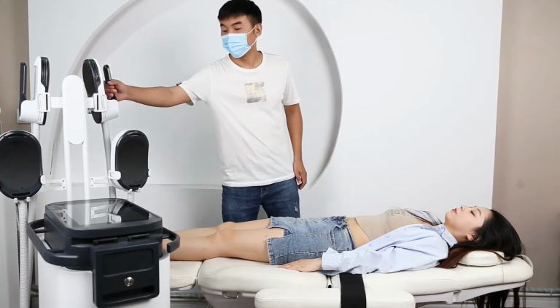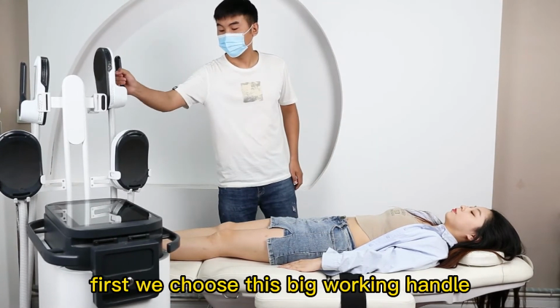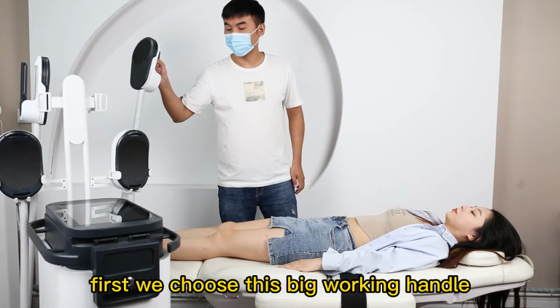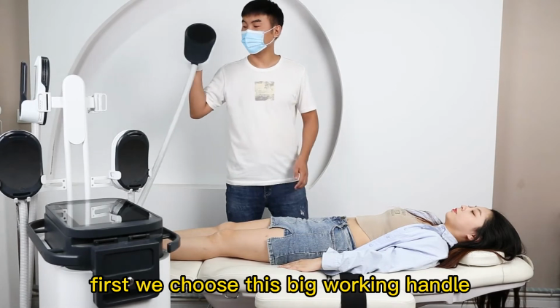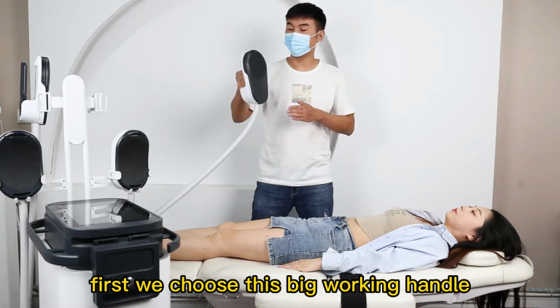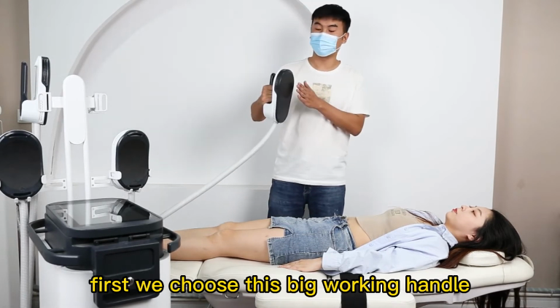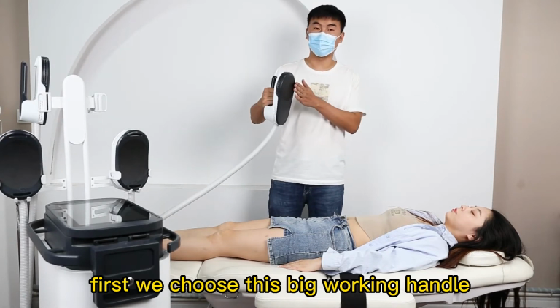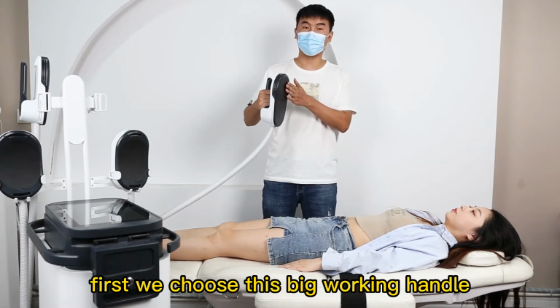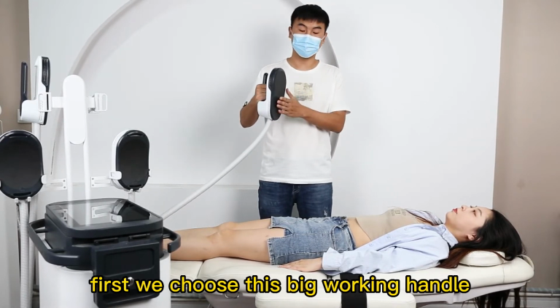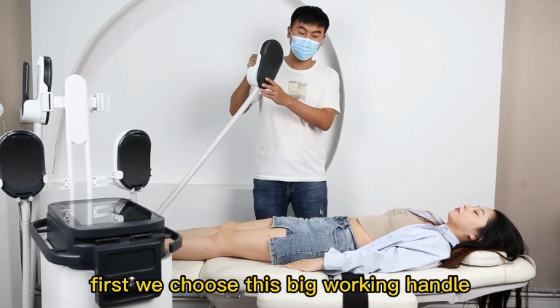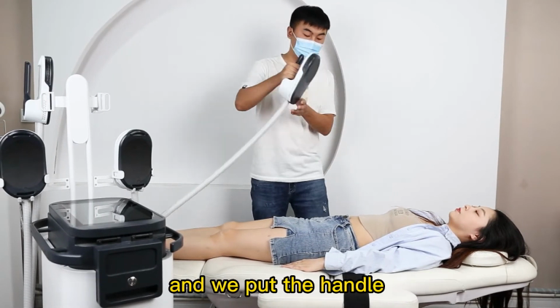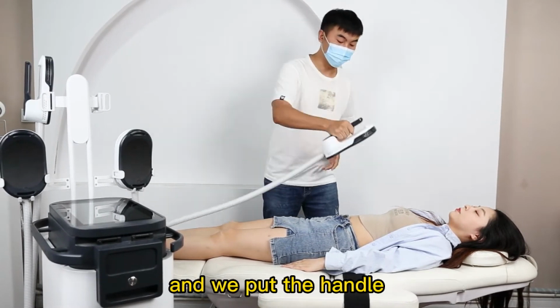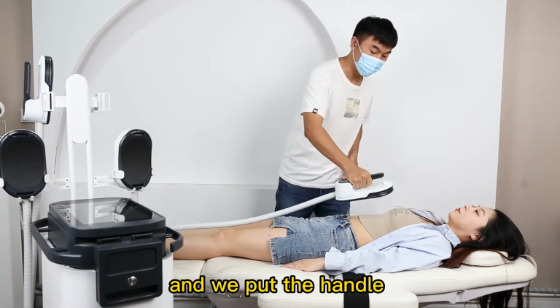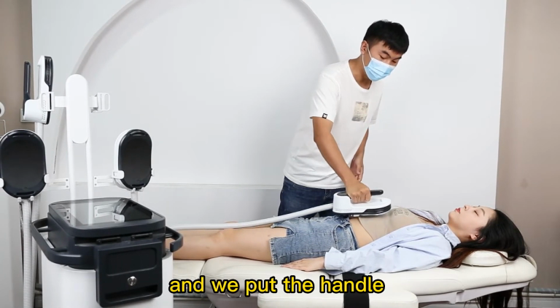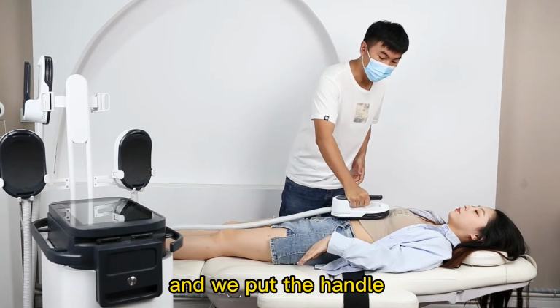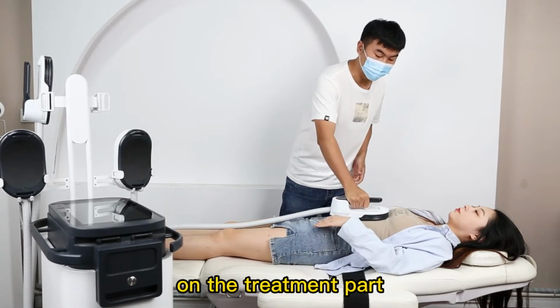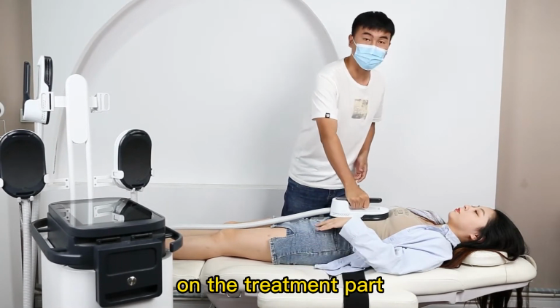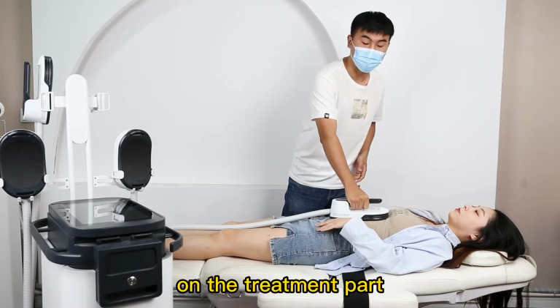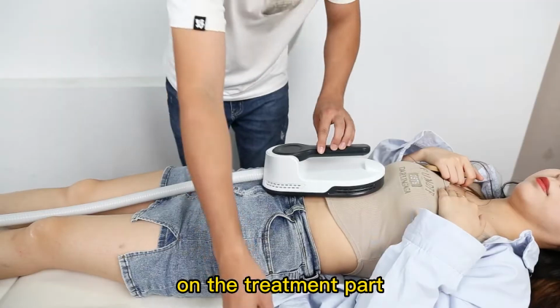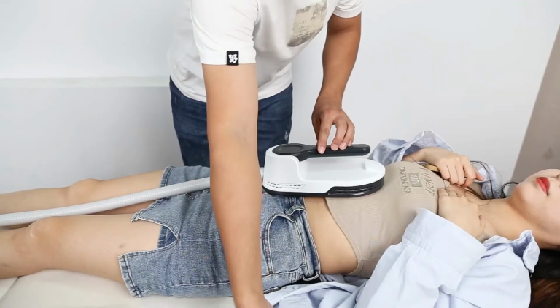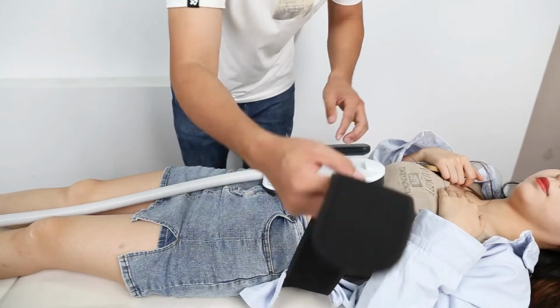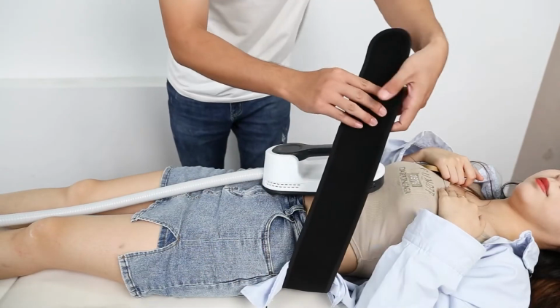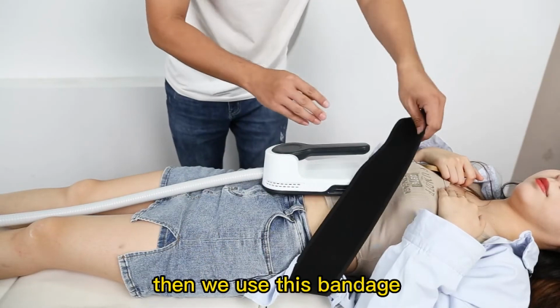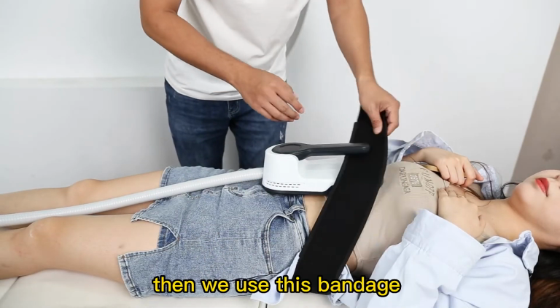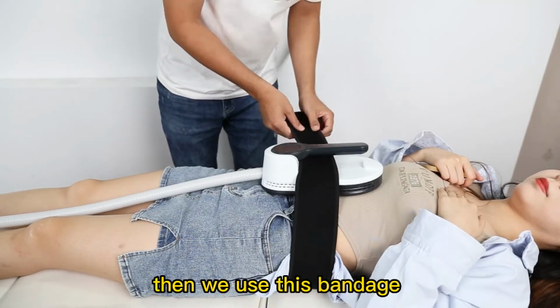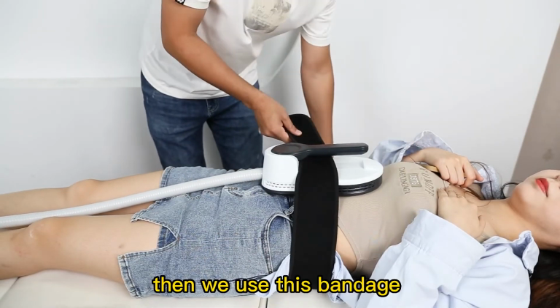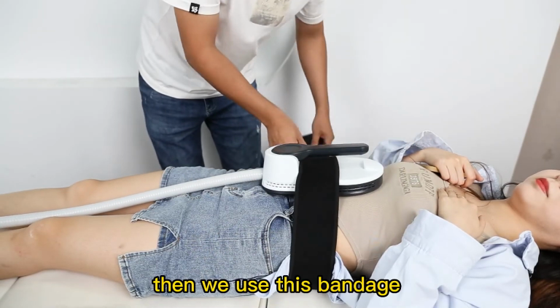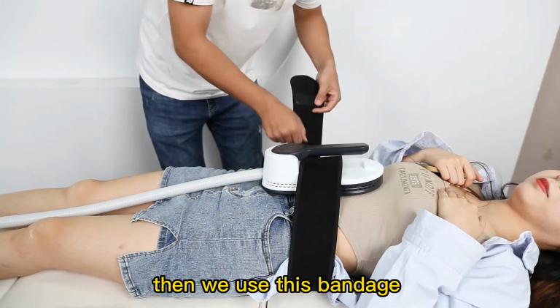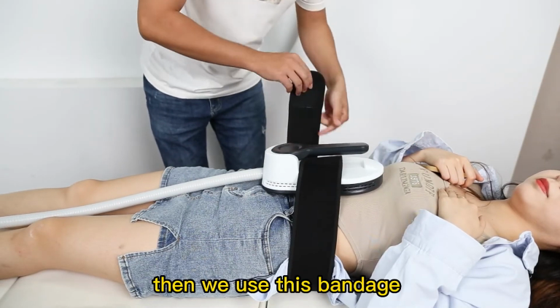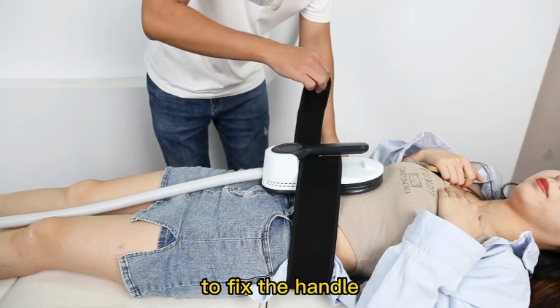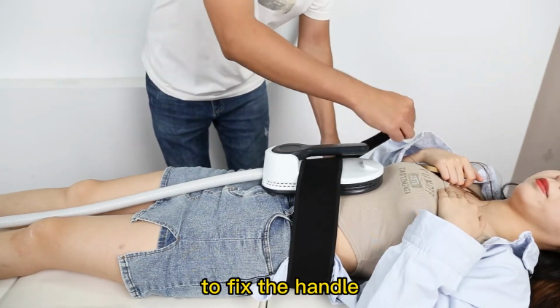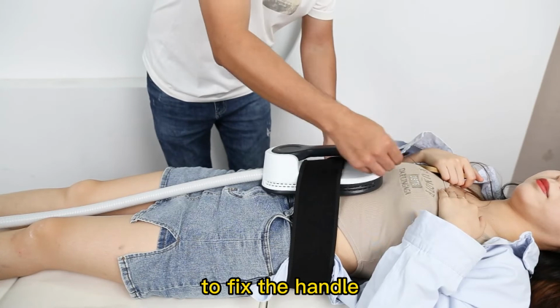First, we choose this big working handle and we put the handle on the treatment part. Then we use this bandage to fix the handle.